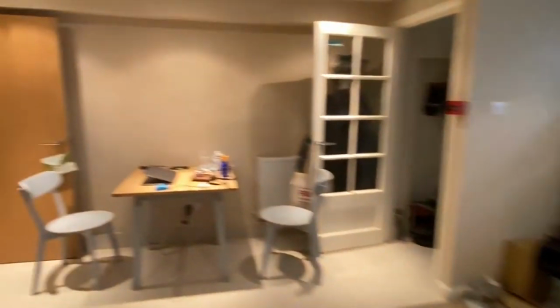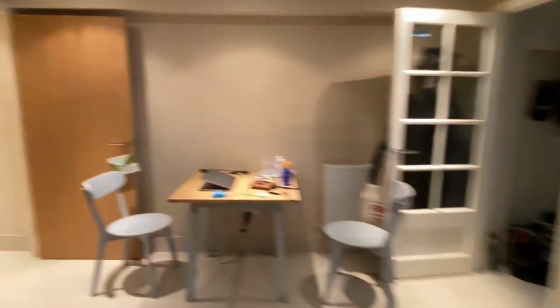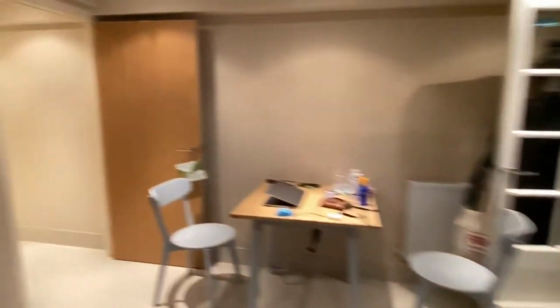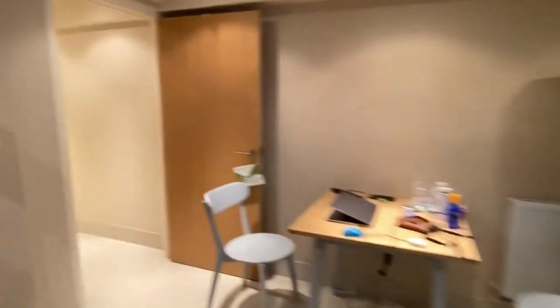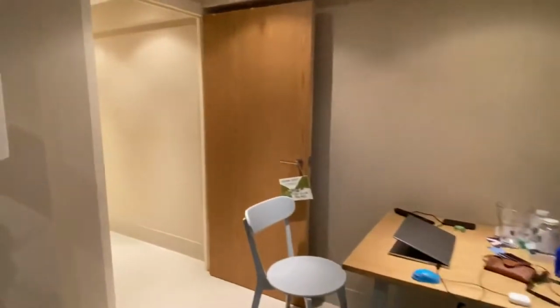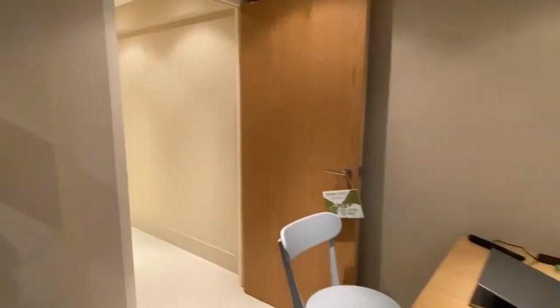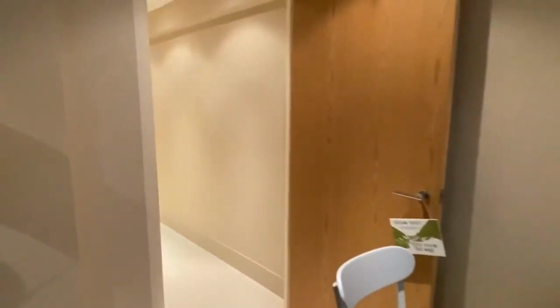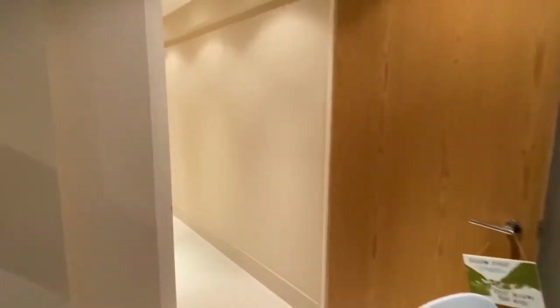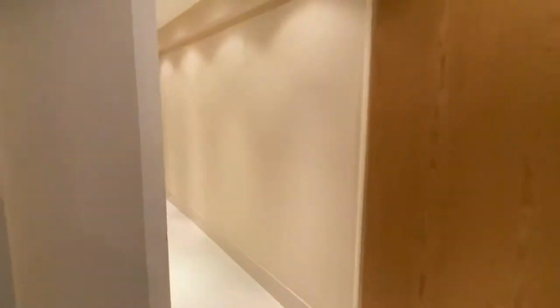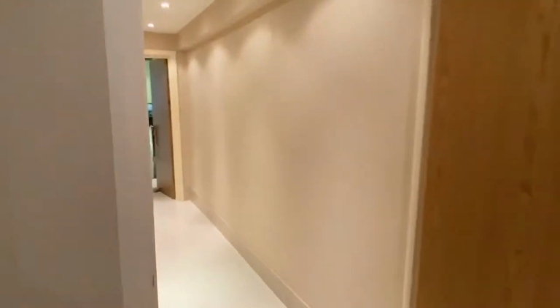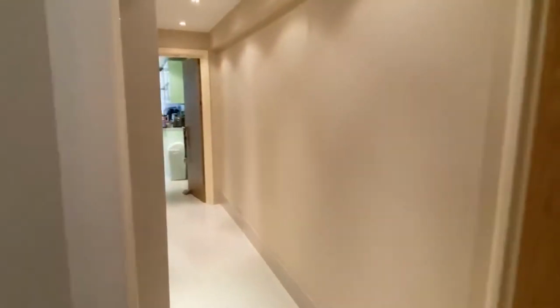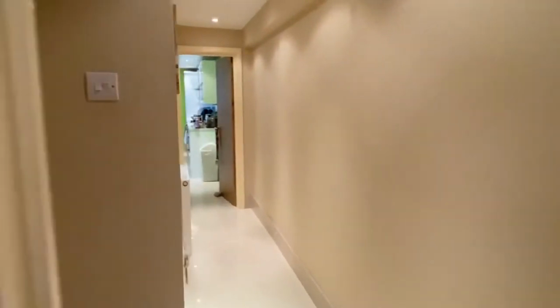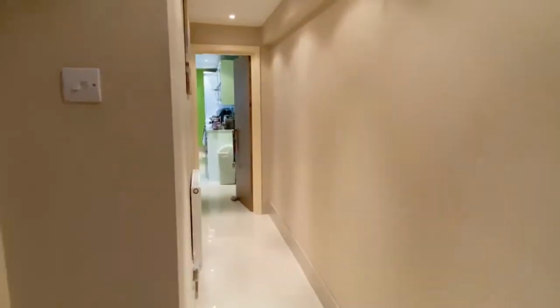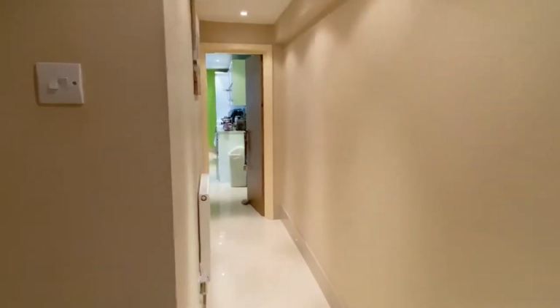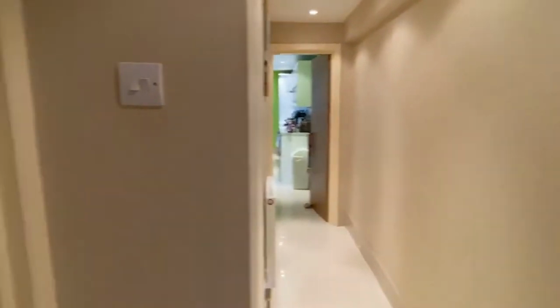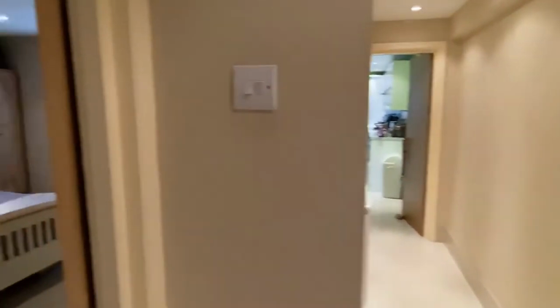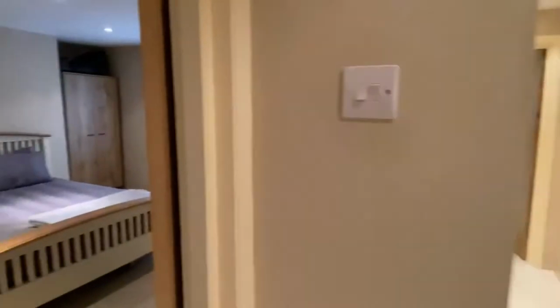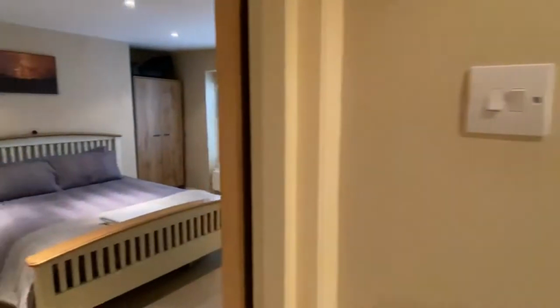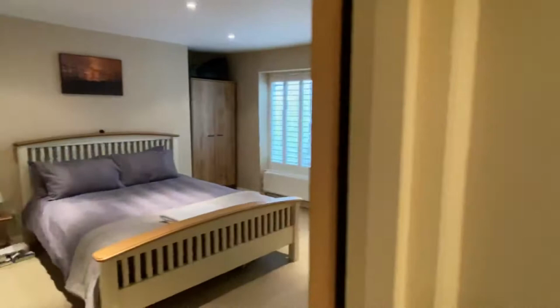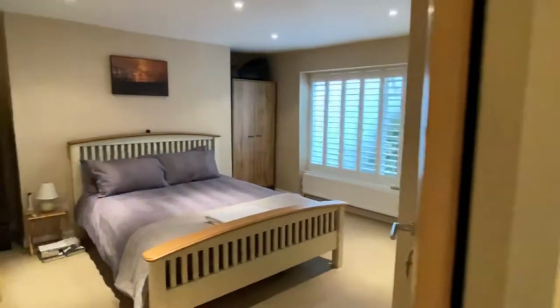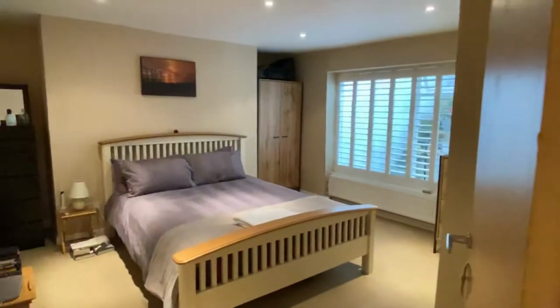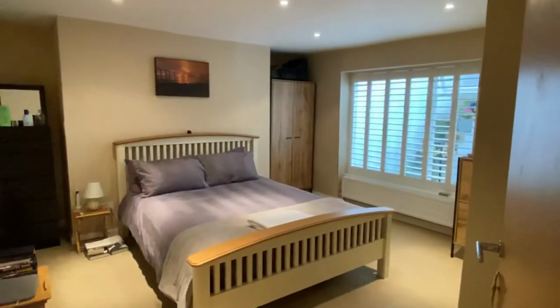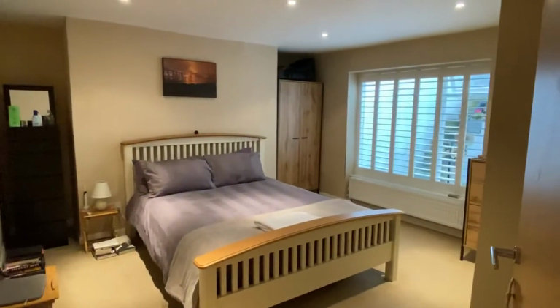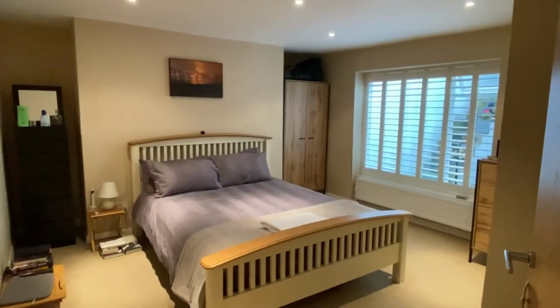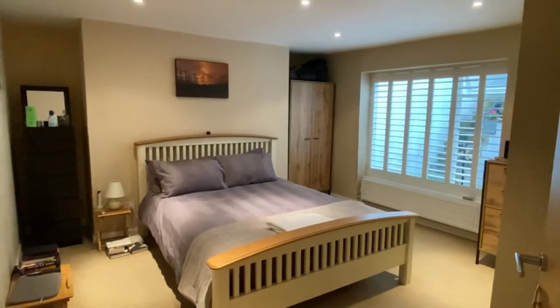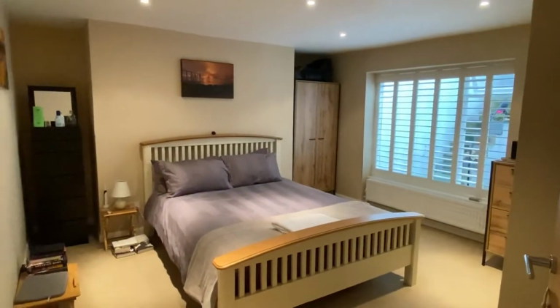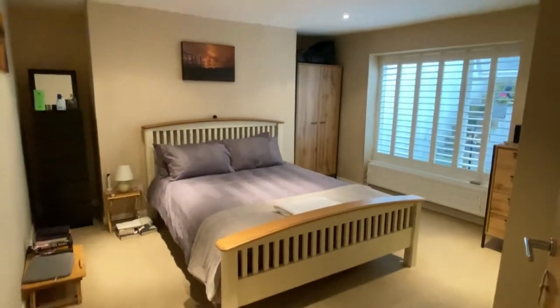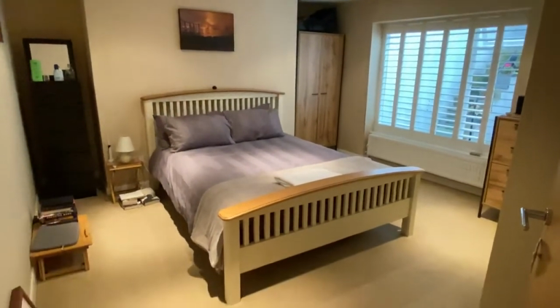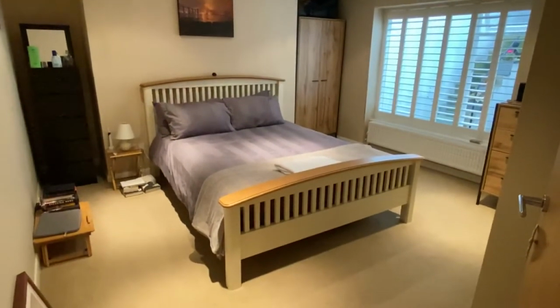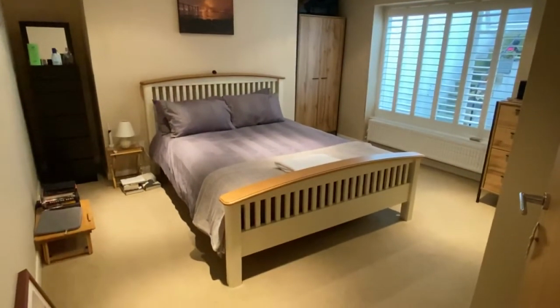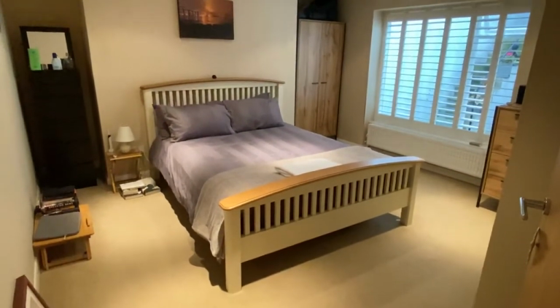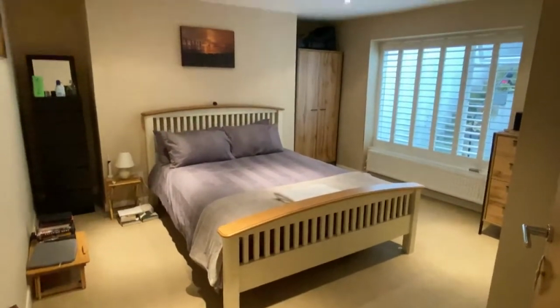Then through to the main bedroom — a nice sized property, a nice bedroom.